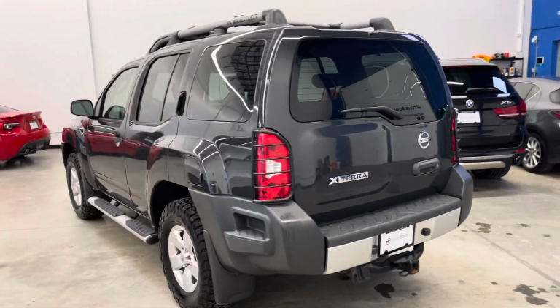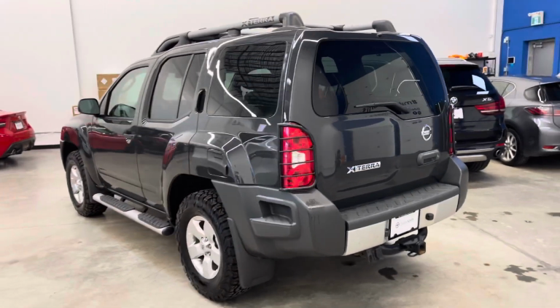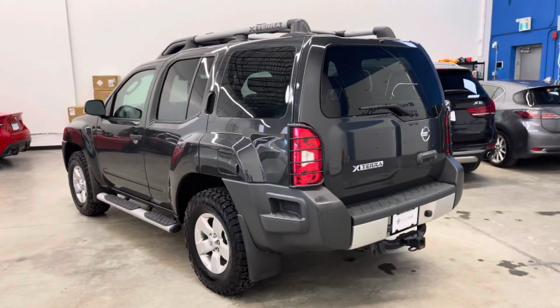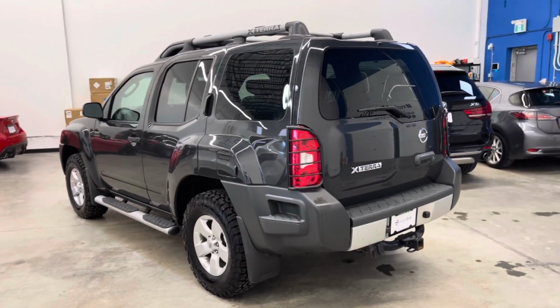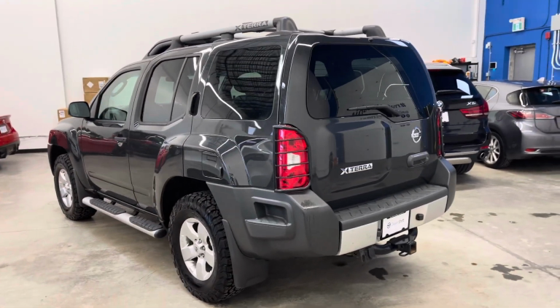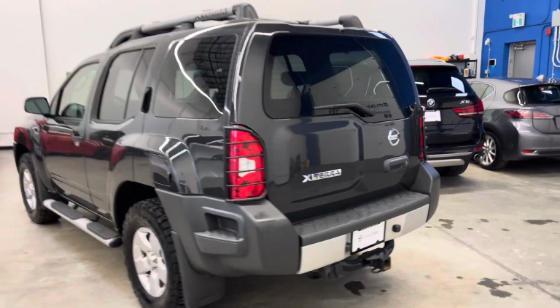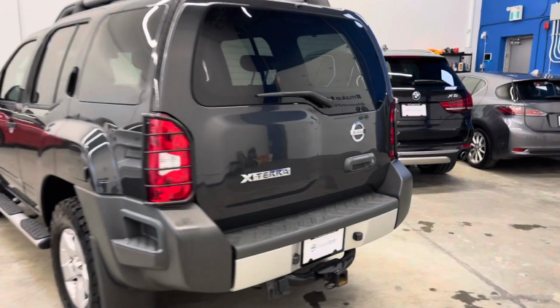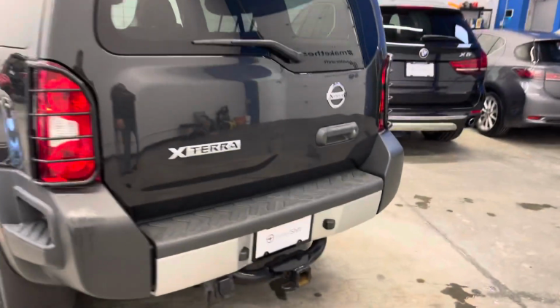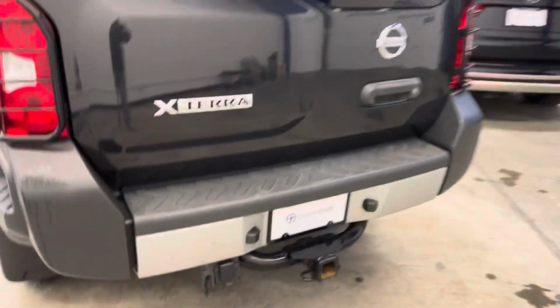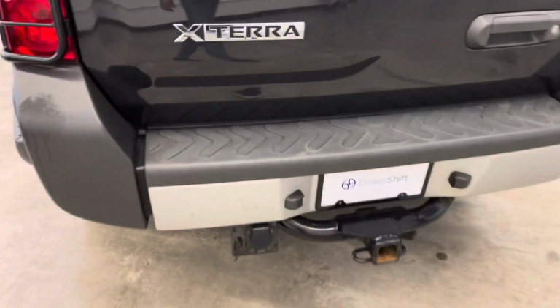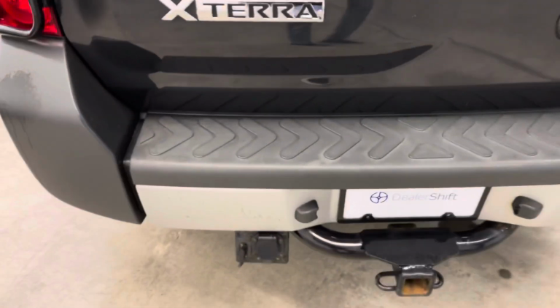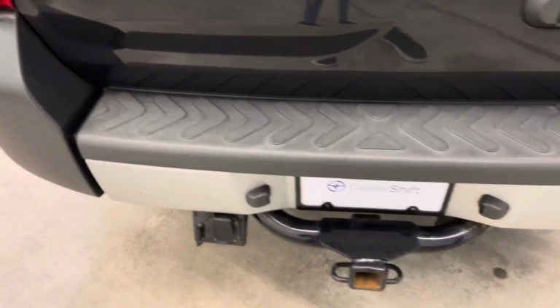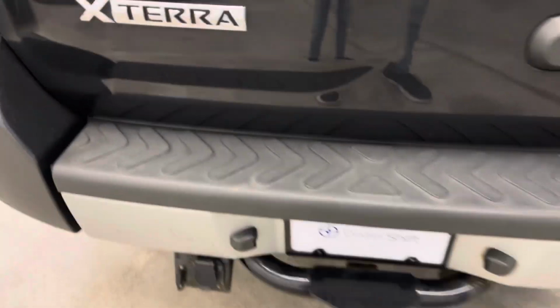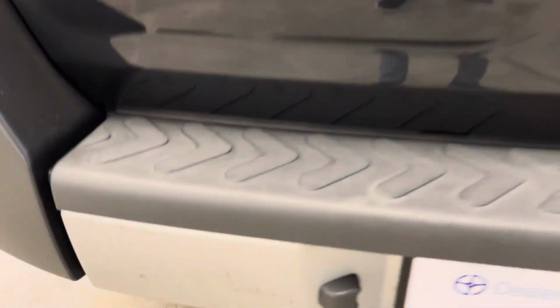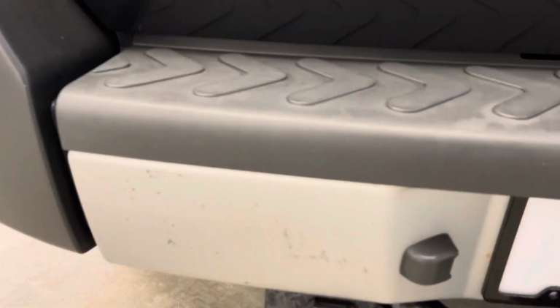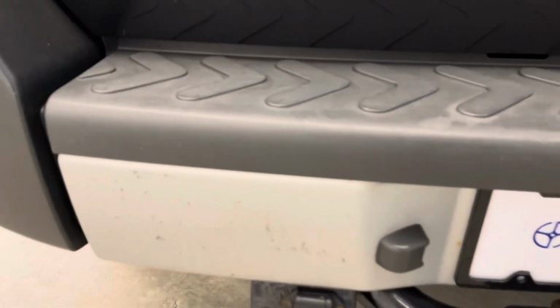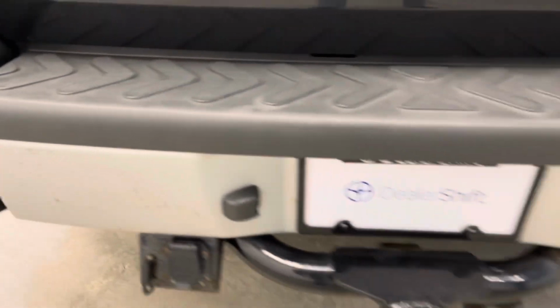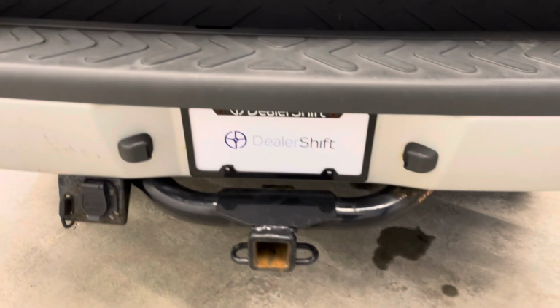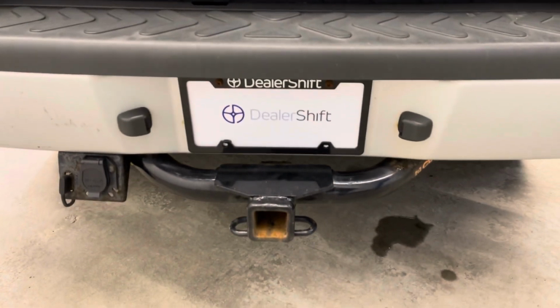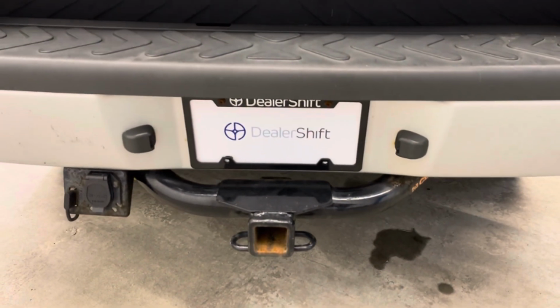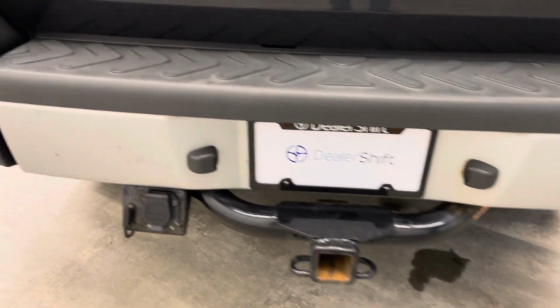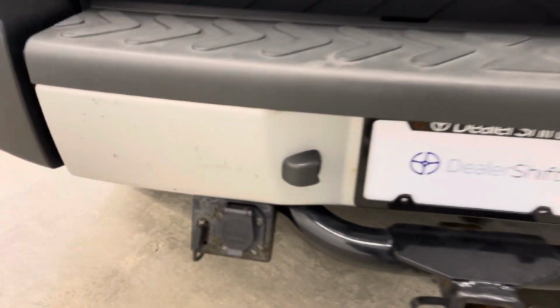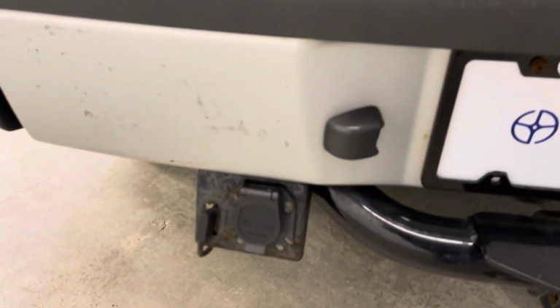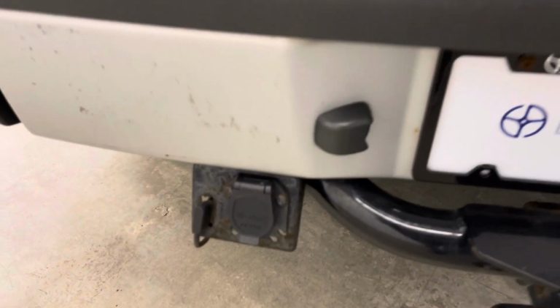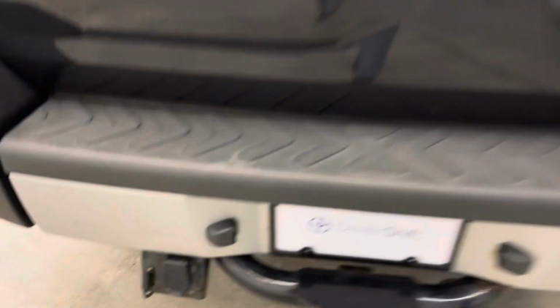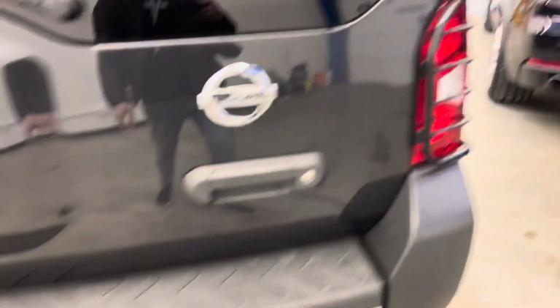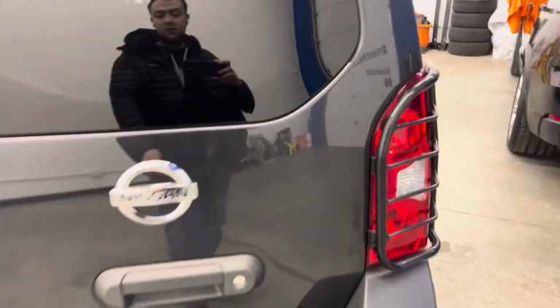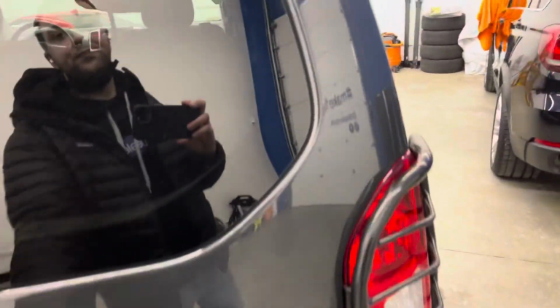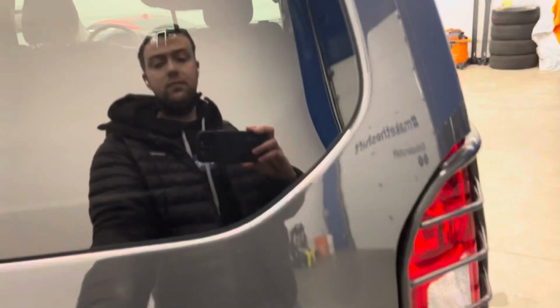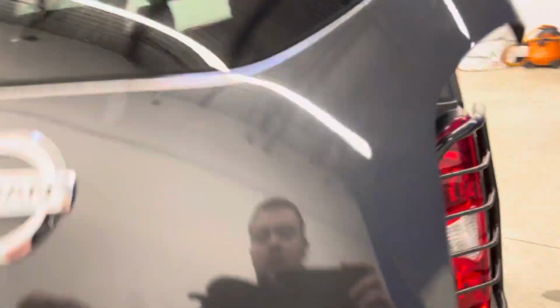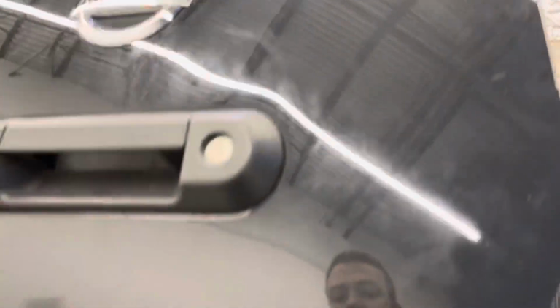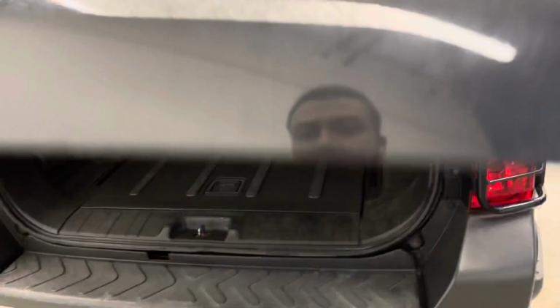We have two fobs and two keys for this one and it is take-home ready. Looking at the rear bumper, there are a couple of little marks on the left side. There's your hitch — four-pin and seven-pin receivers.